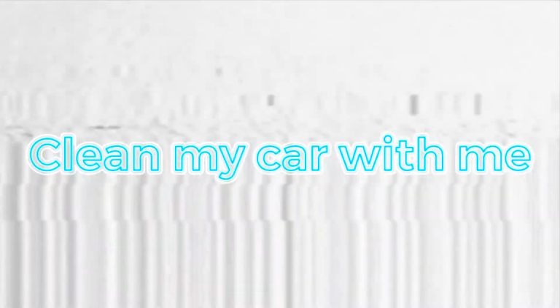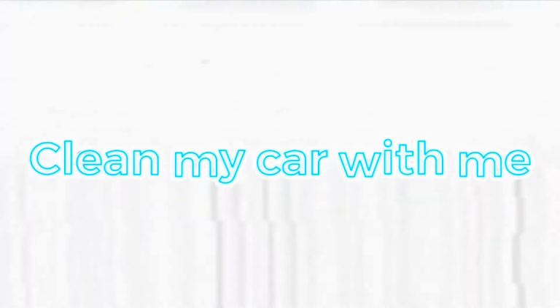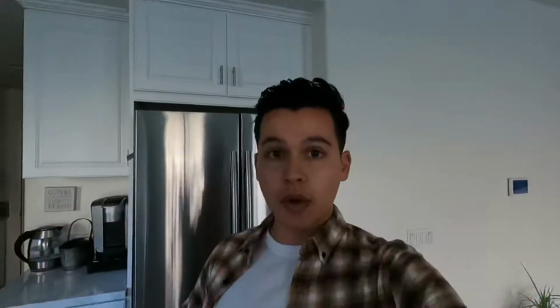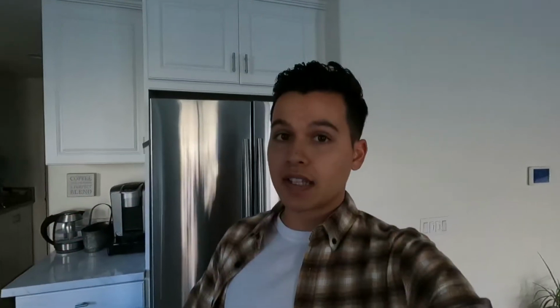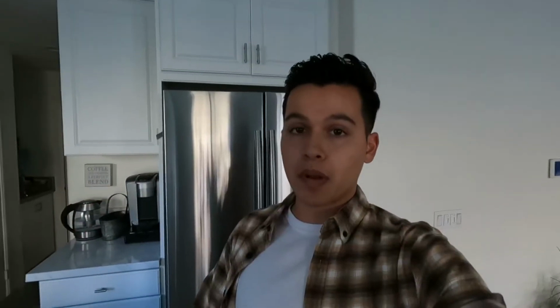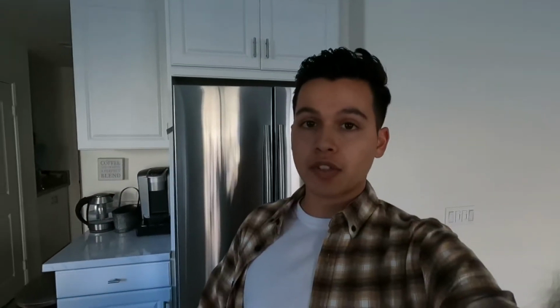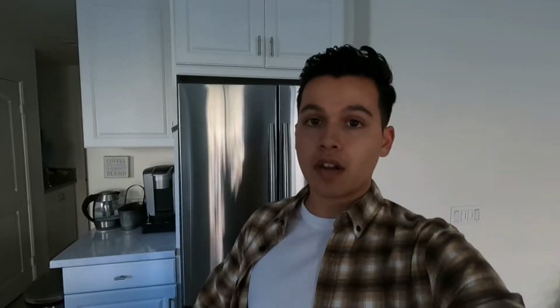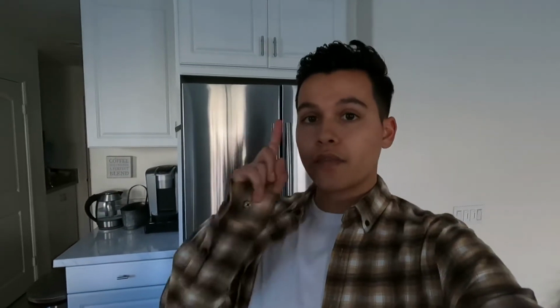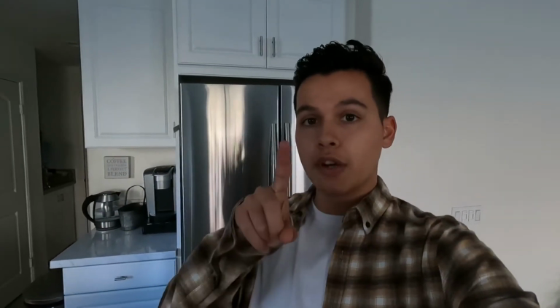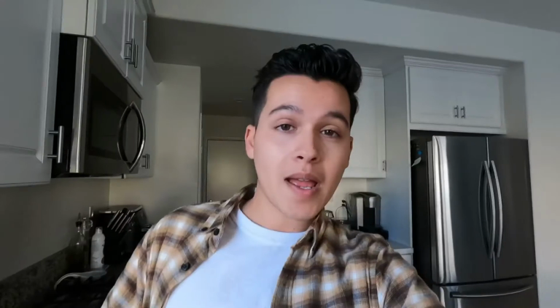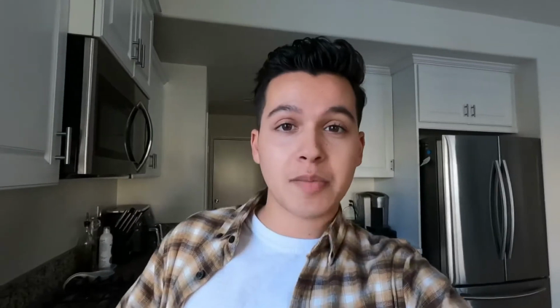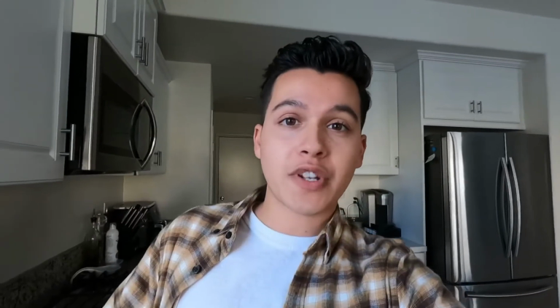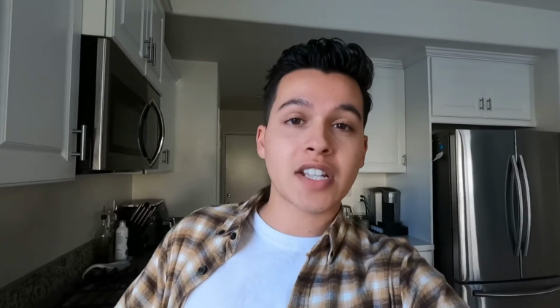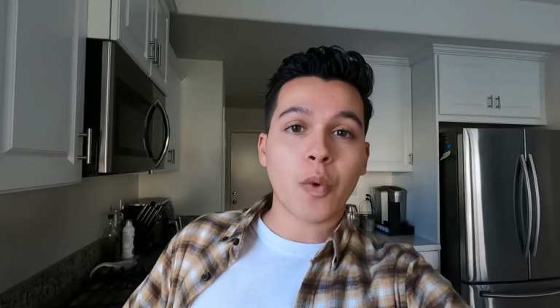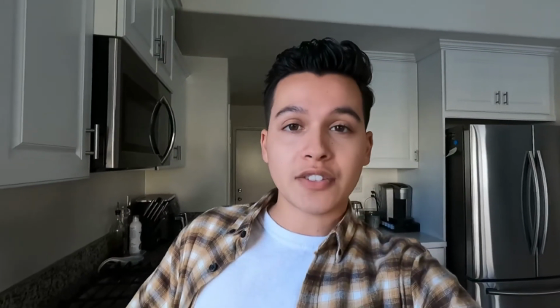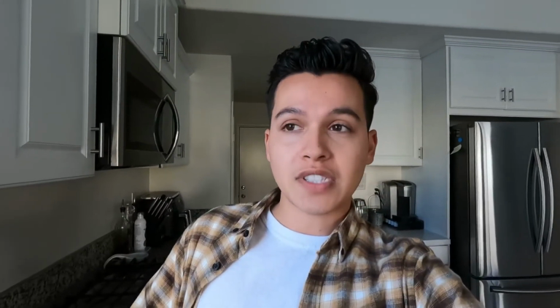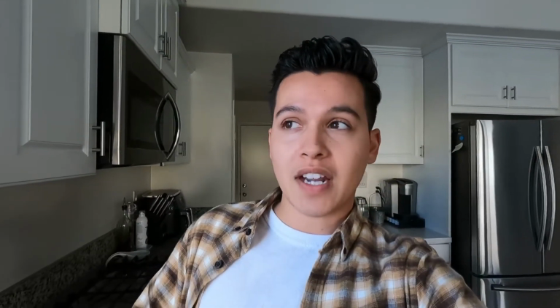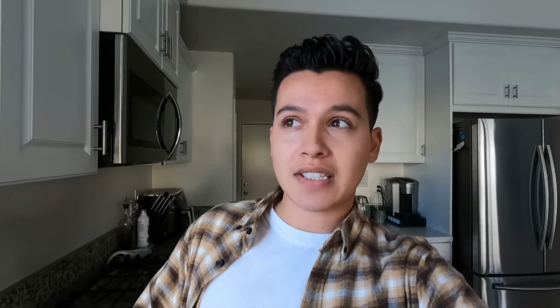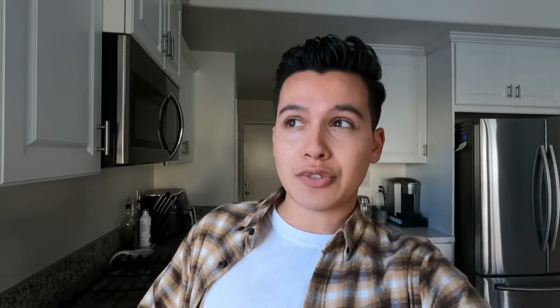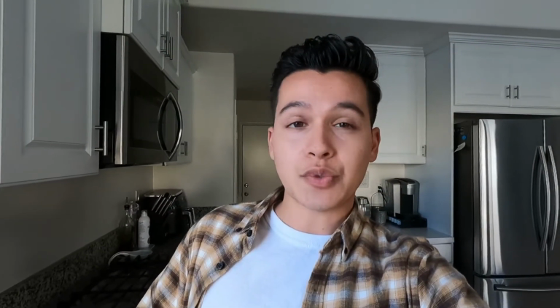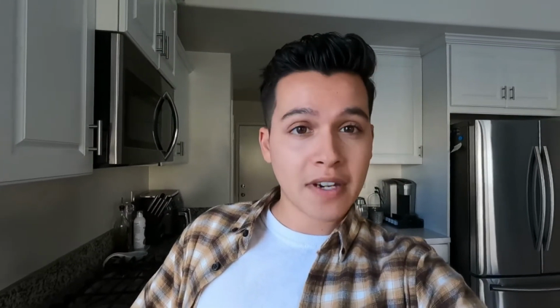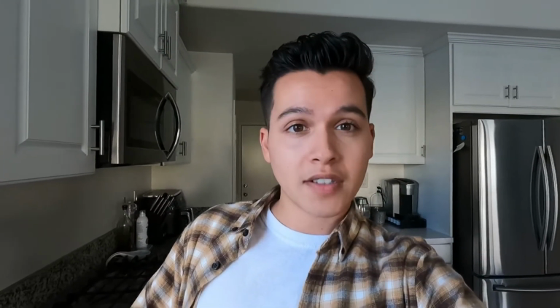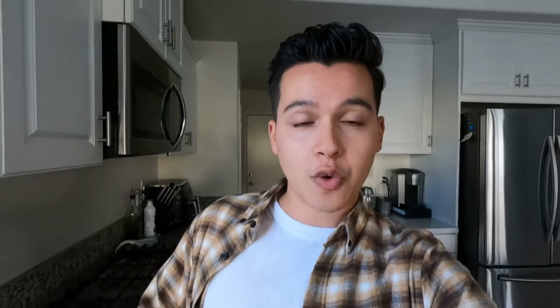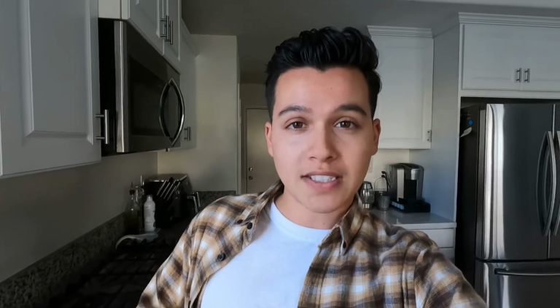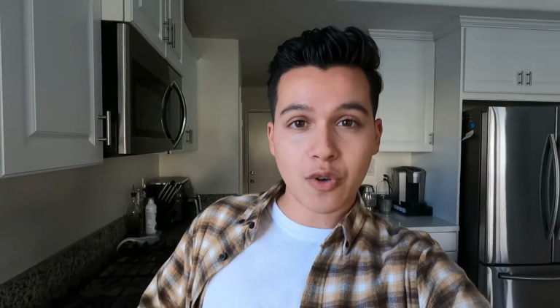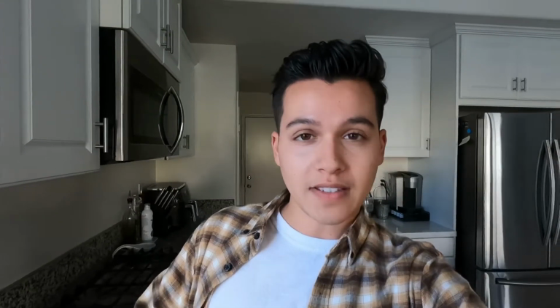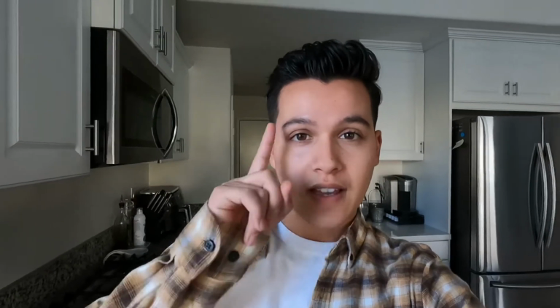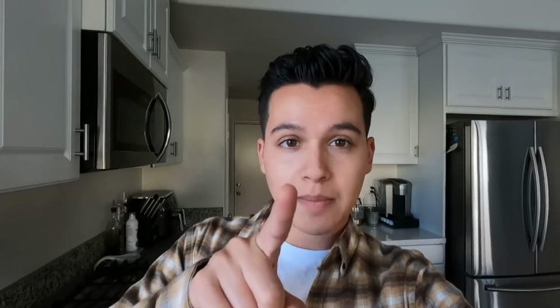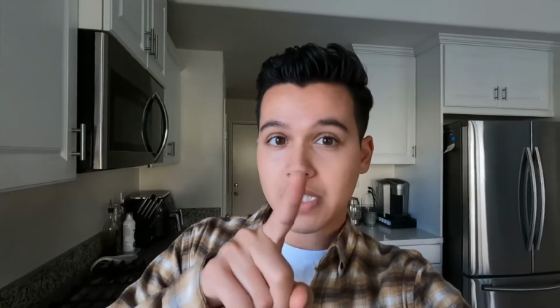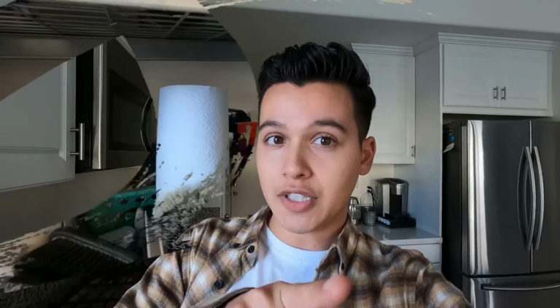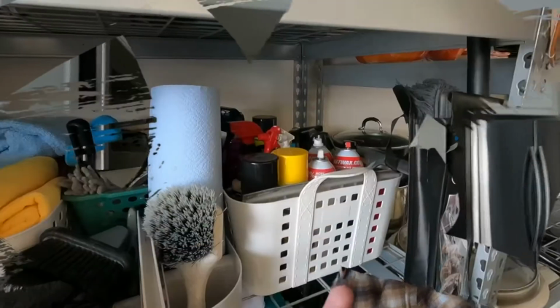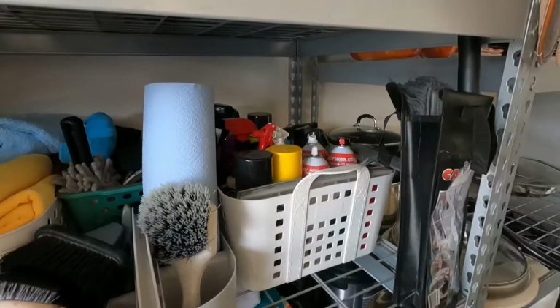Hello everyone, welcome back to another video. I'm gonna be showing you guys what I use and everything that I do to clean my car. Let's roll the time lapse footage.